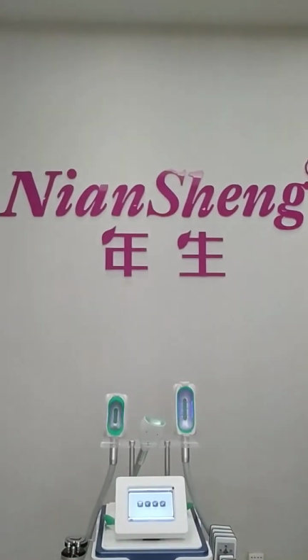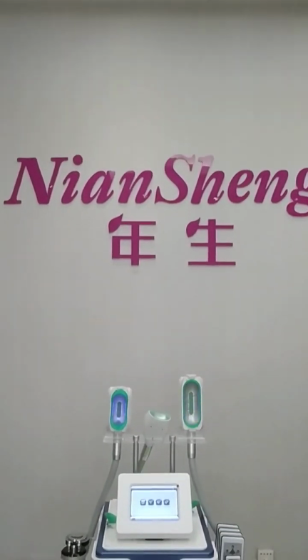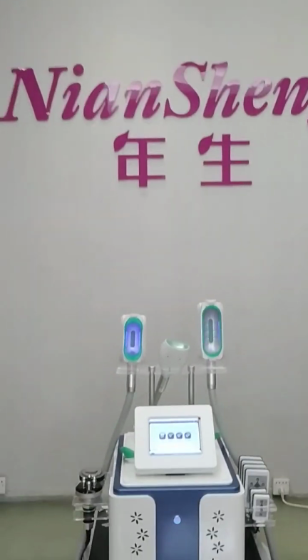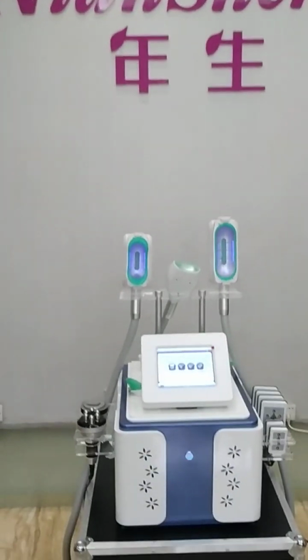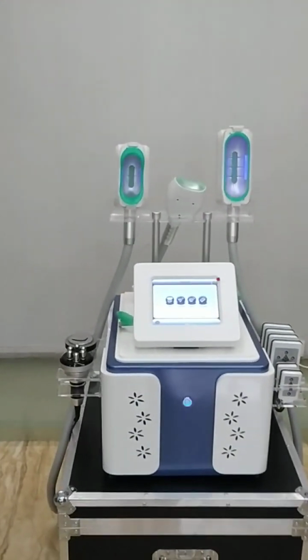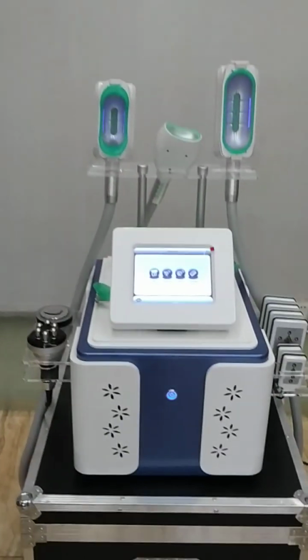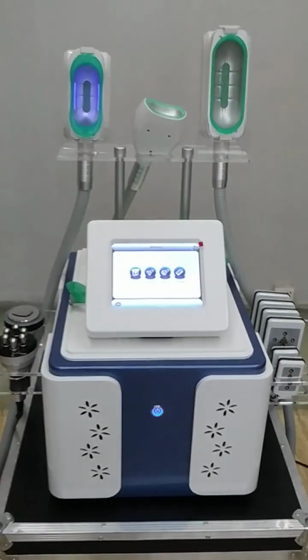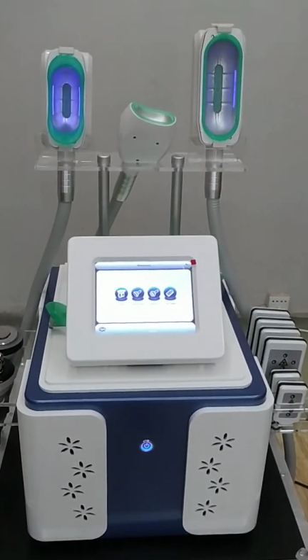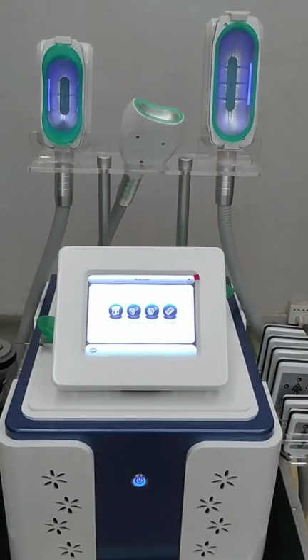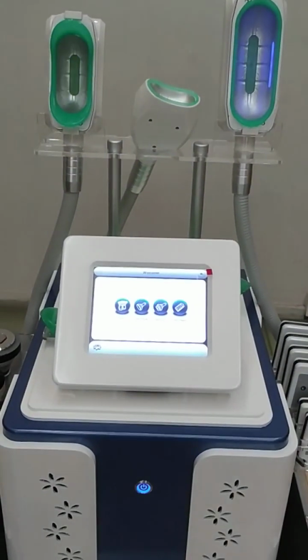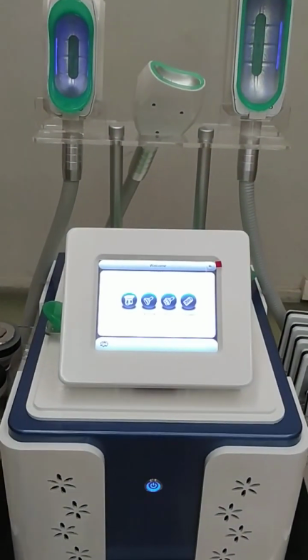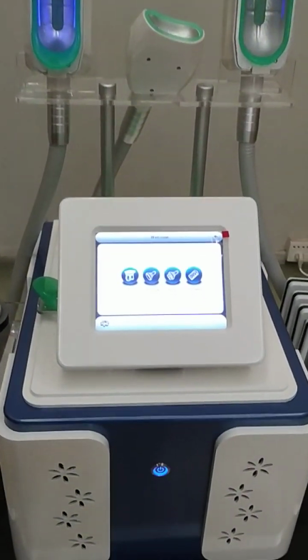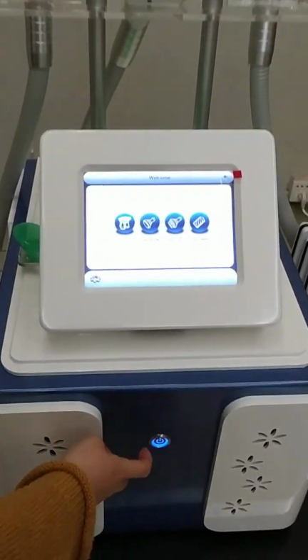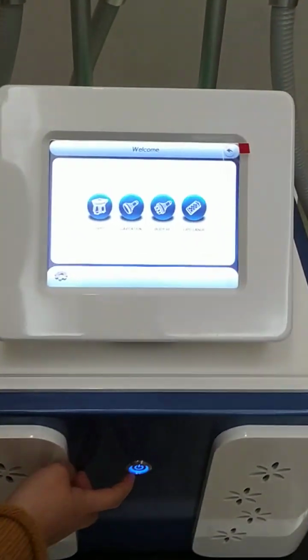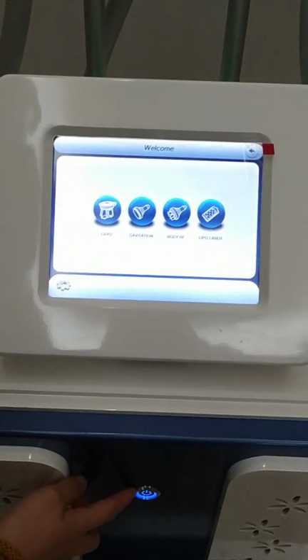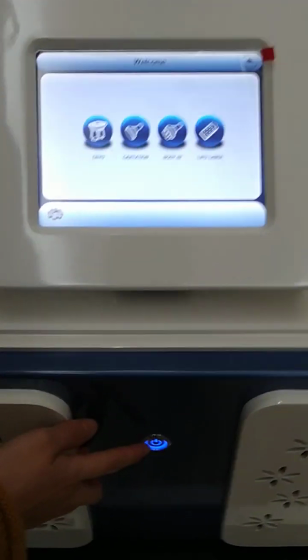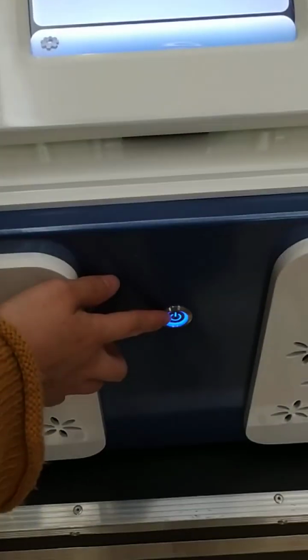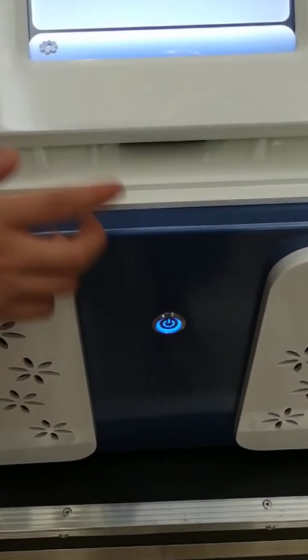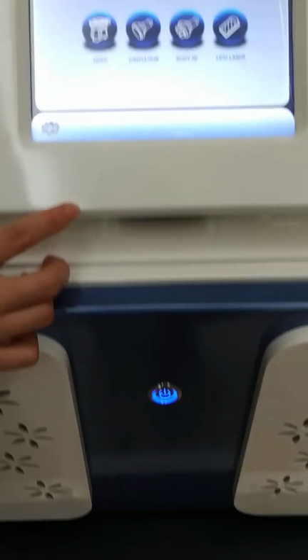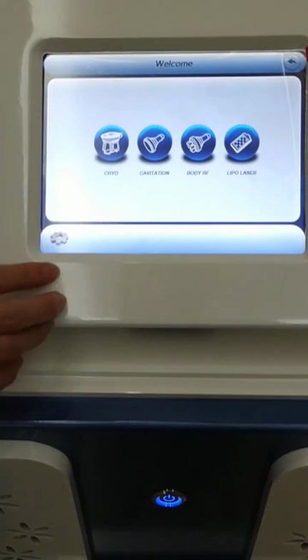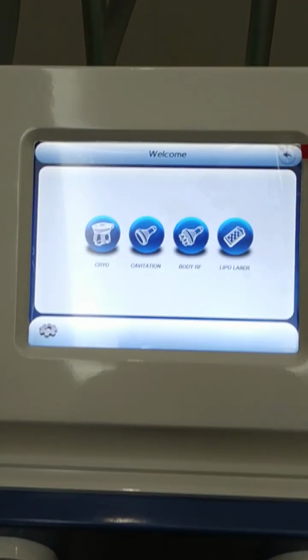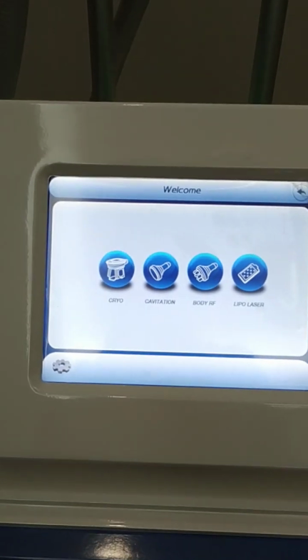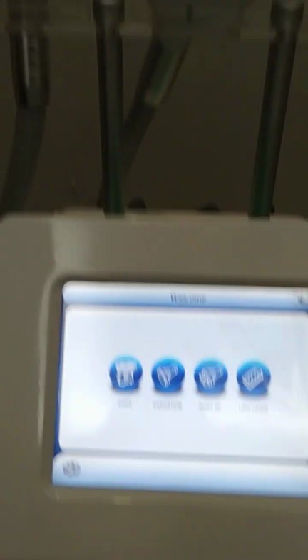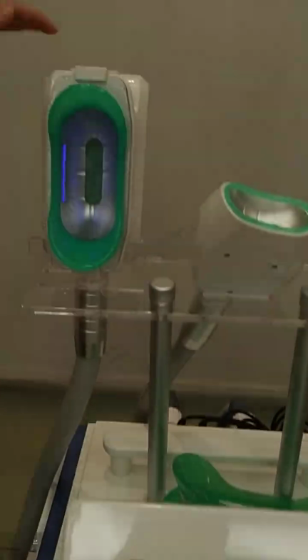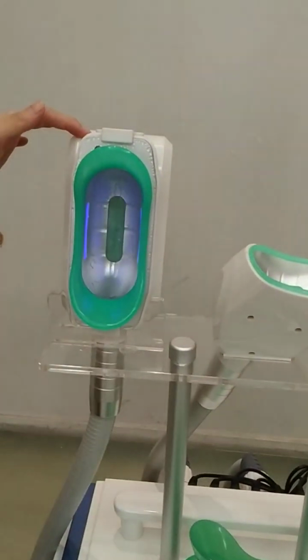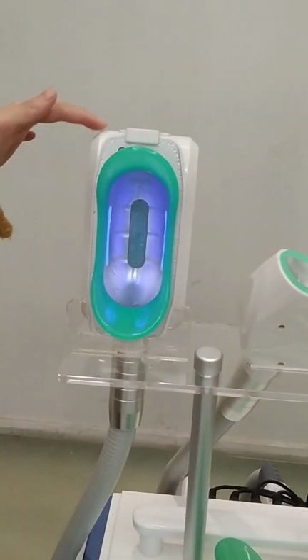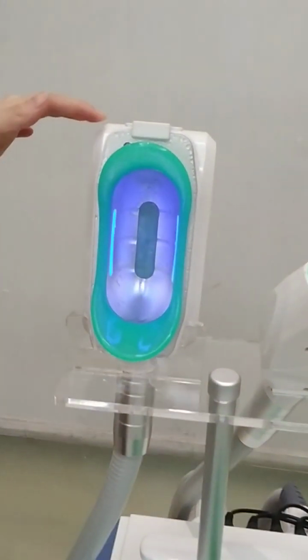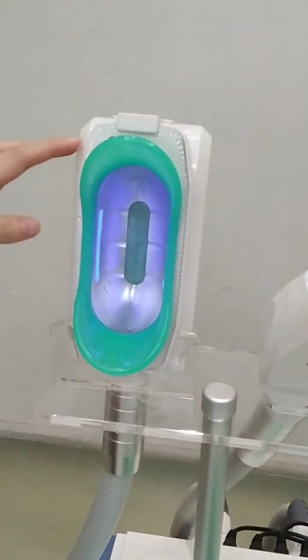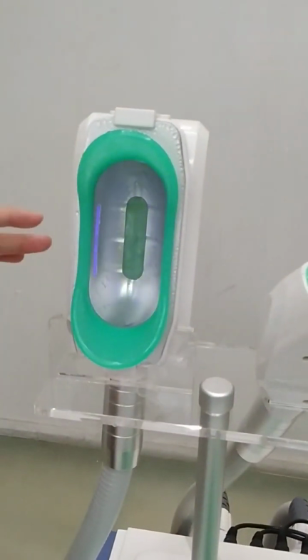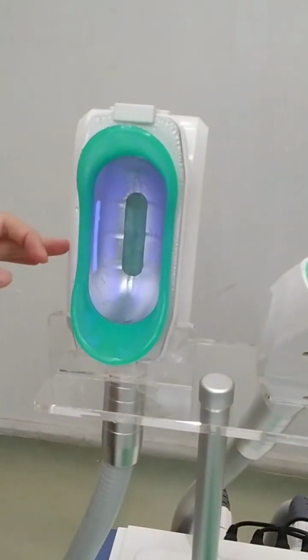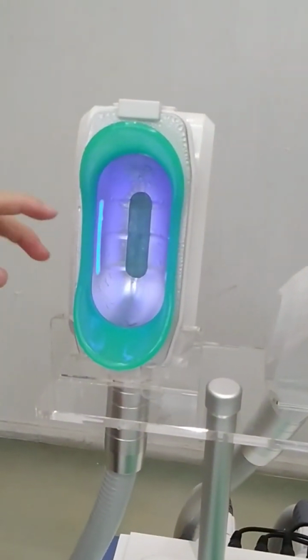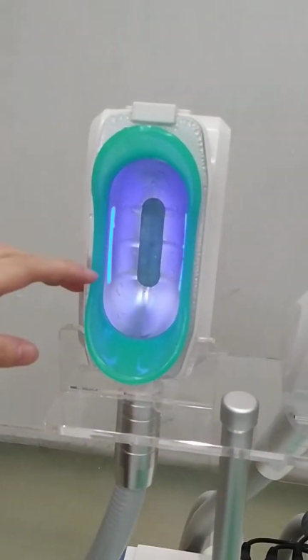Now we introduce our cryo repellent slimming machine. You can click this button to start. This is the small handle for the body slimming.